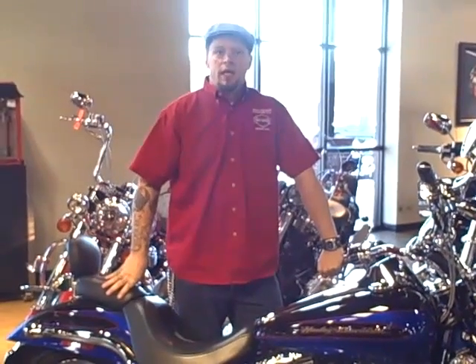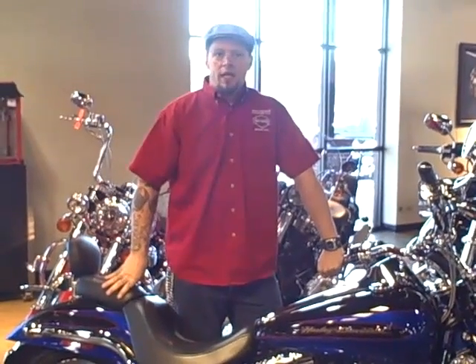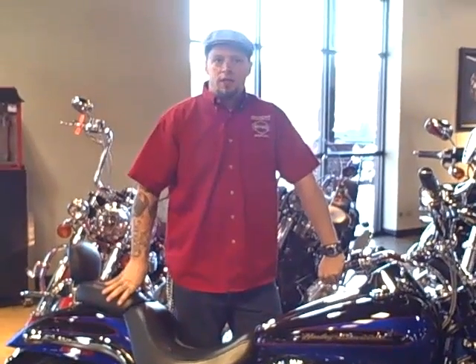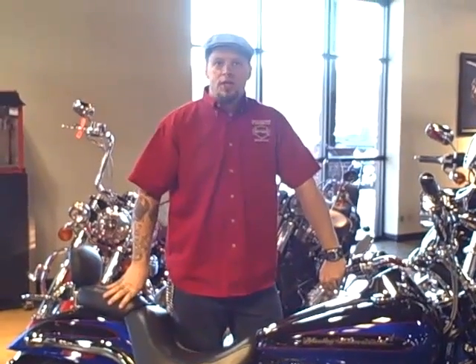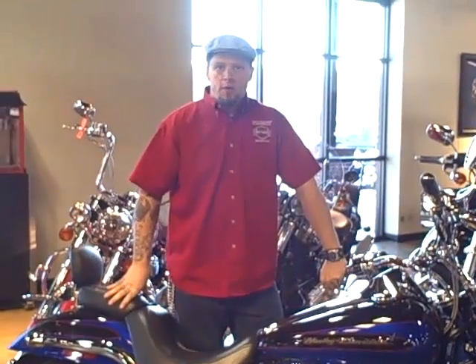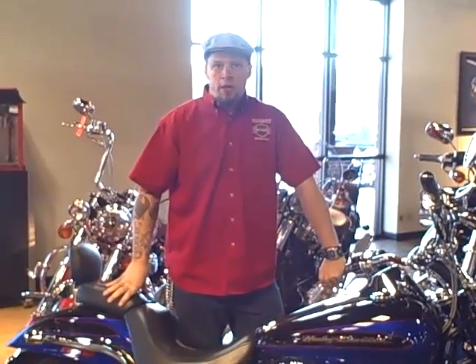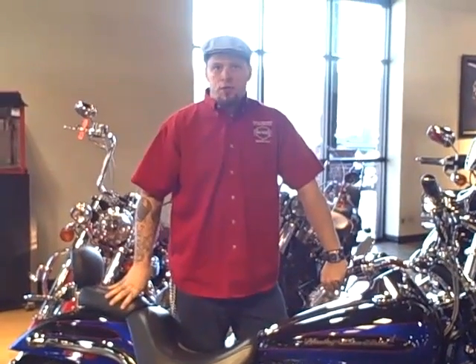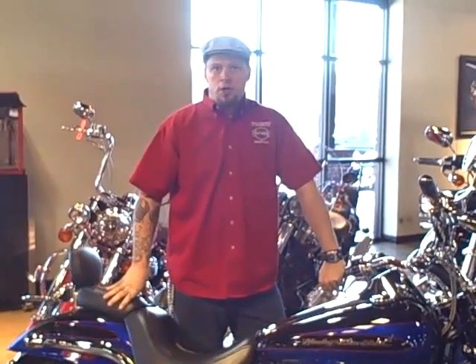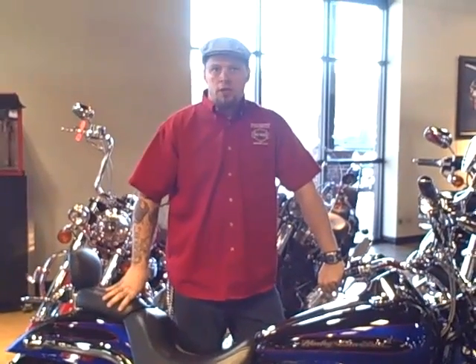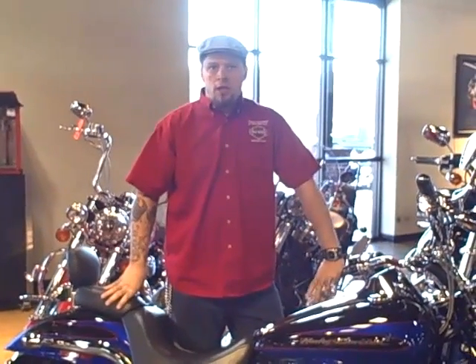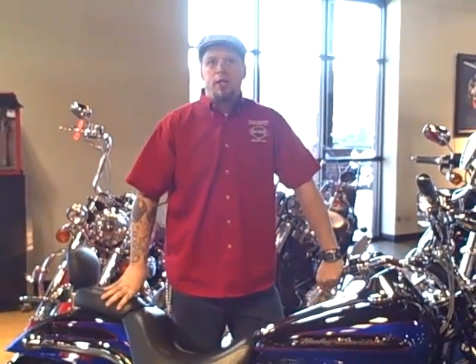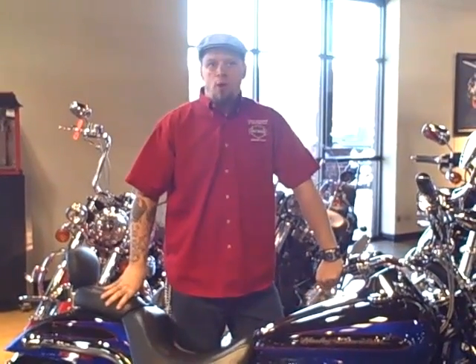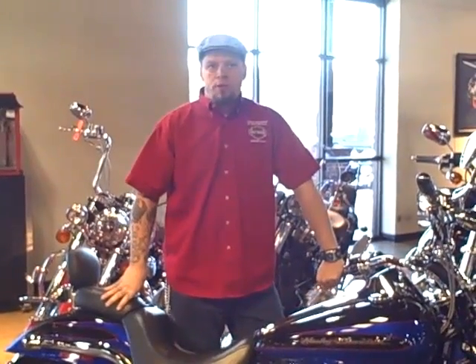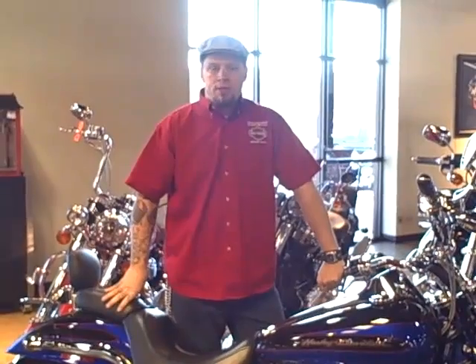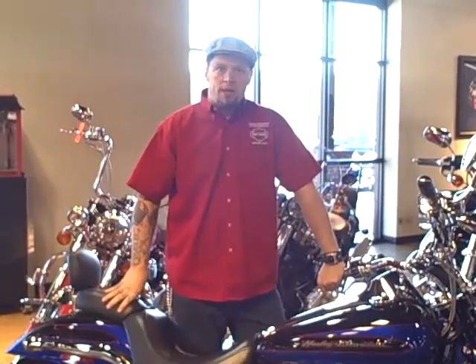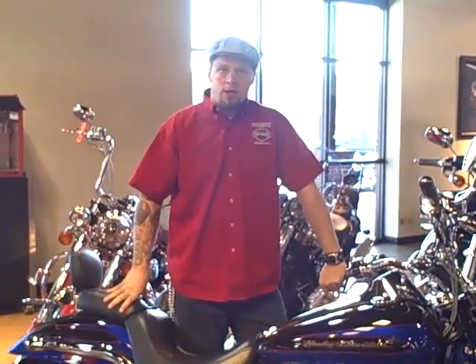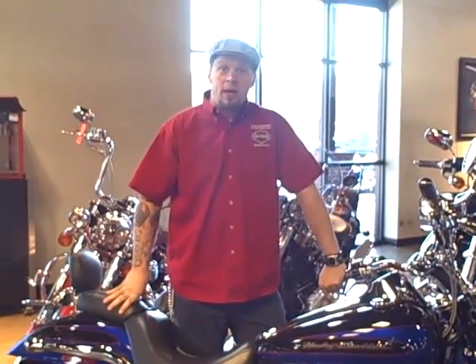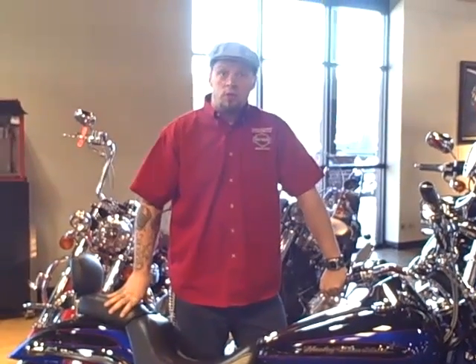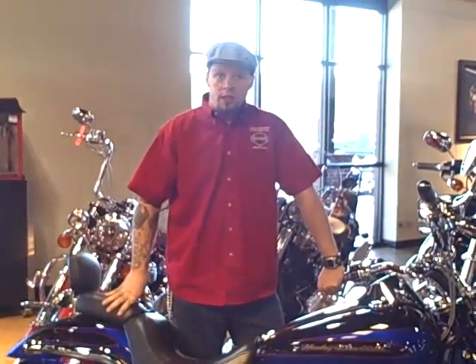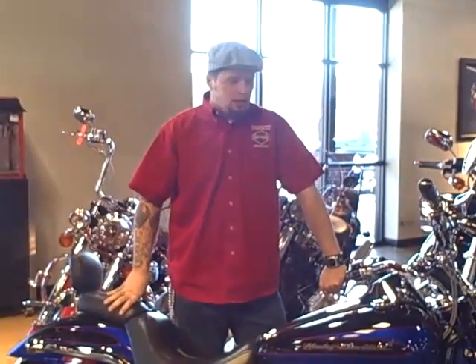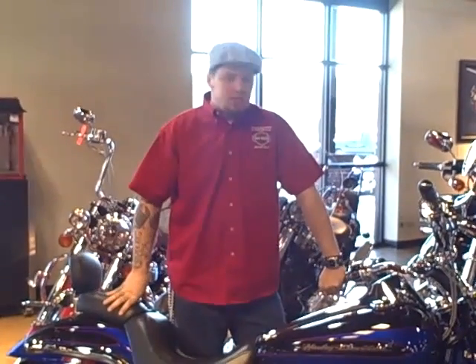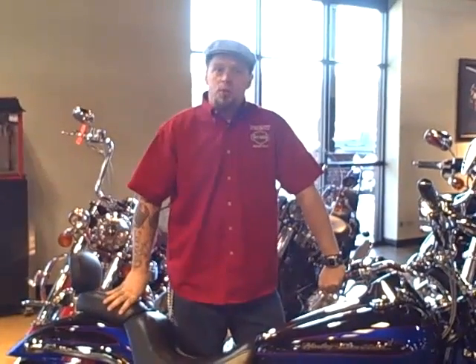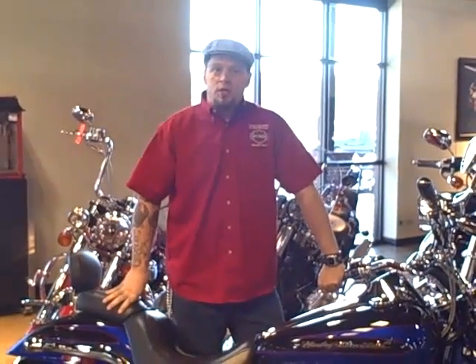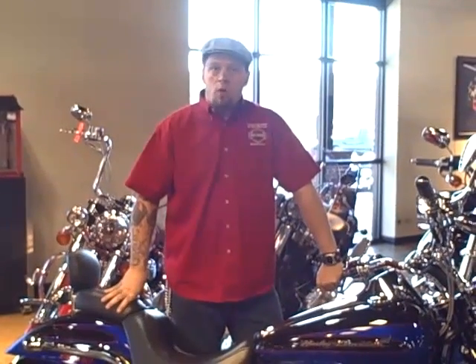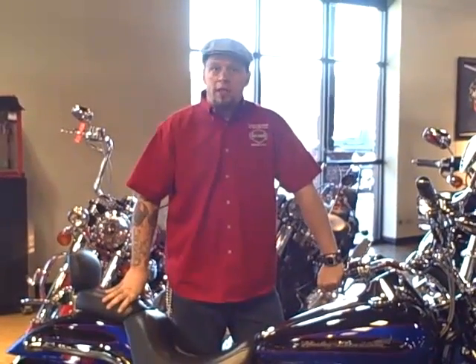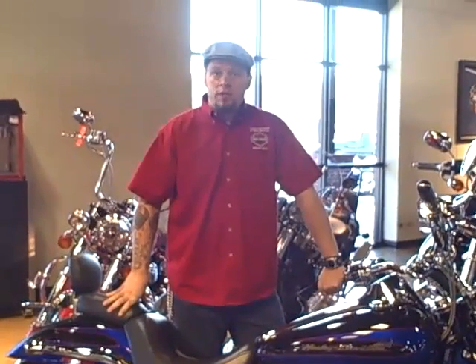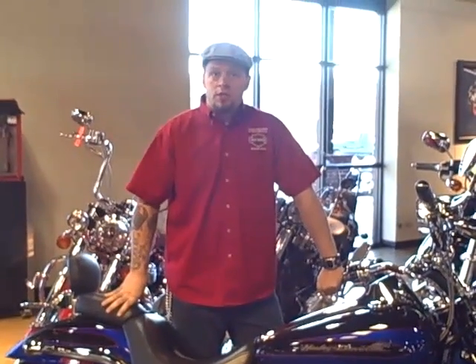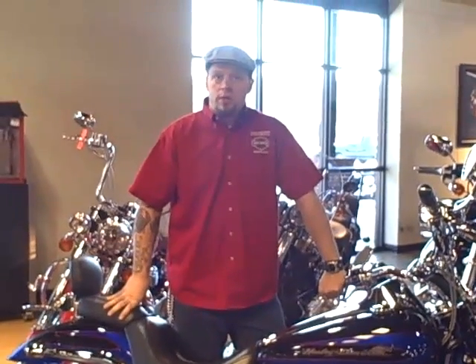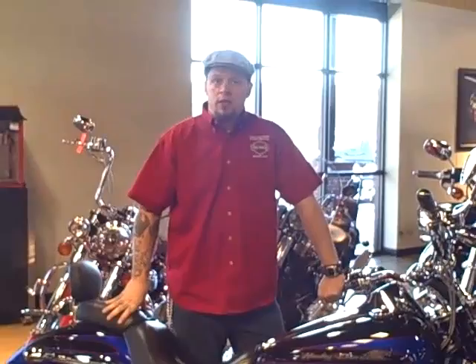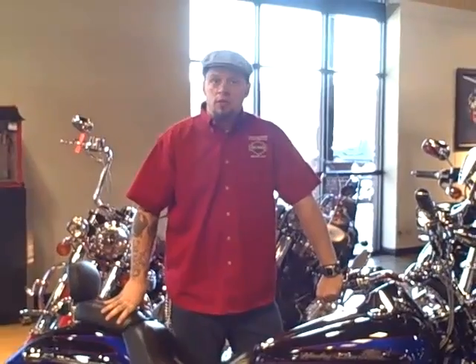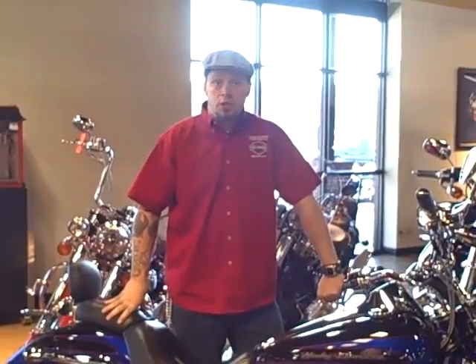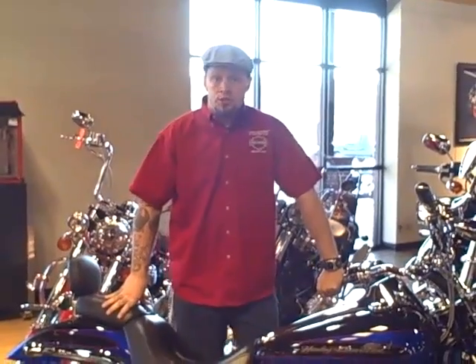Hey guys, this is Sonny over at Harley-Davidson of Cartersville. I want to take just a moment of your time to talk about our Used Bike of the Week. This is a 2004 Harley-Davidson Screaming Eagle Deuce.